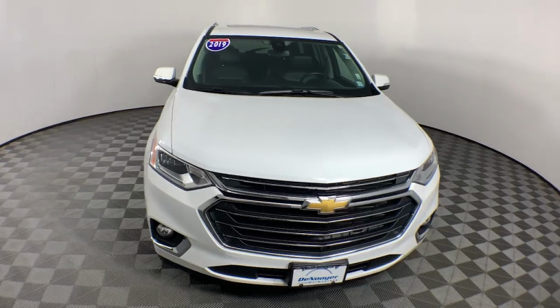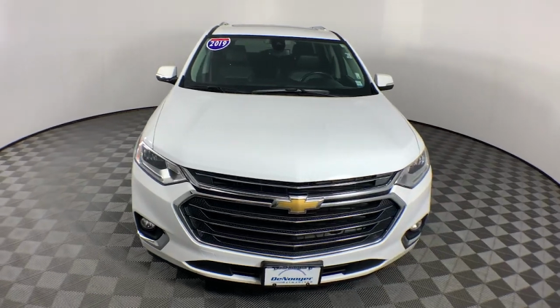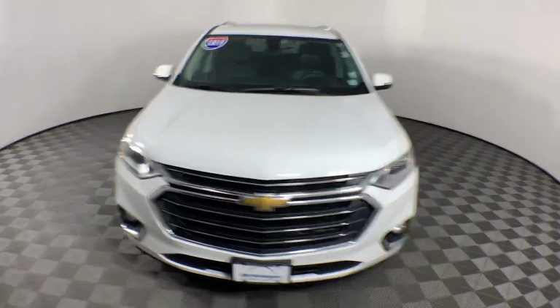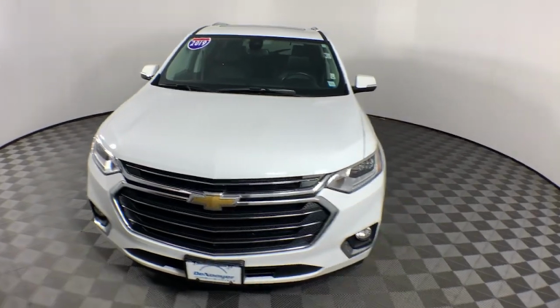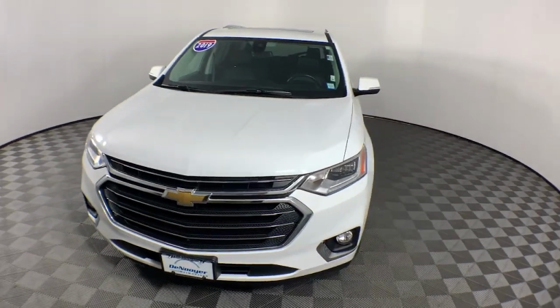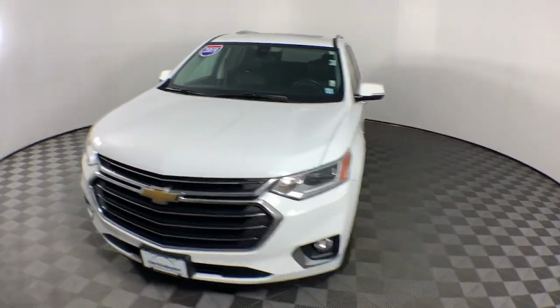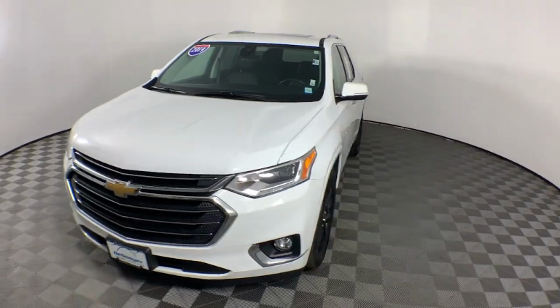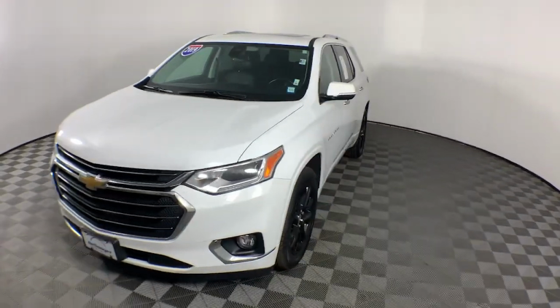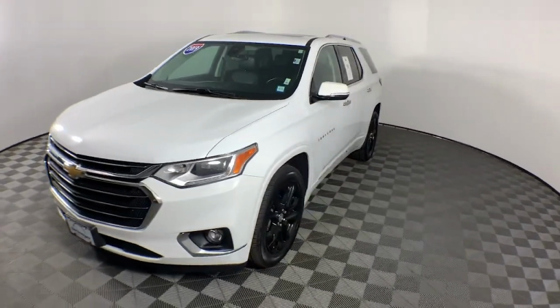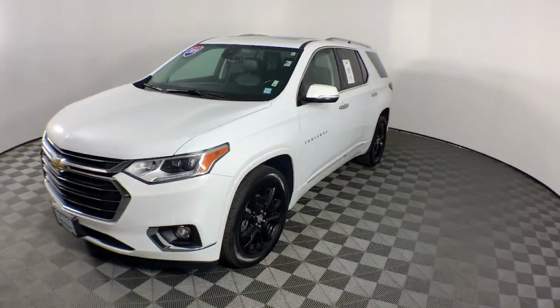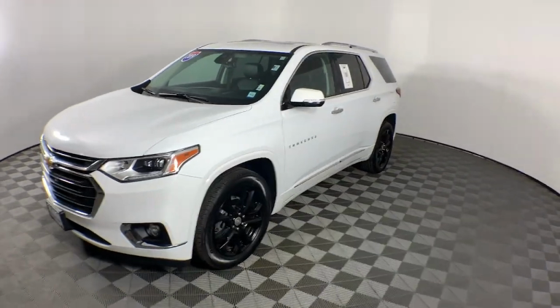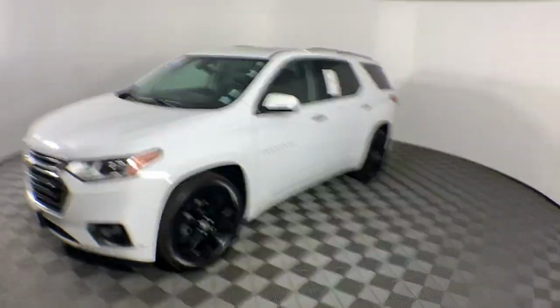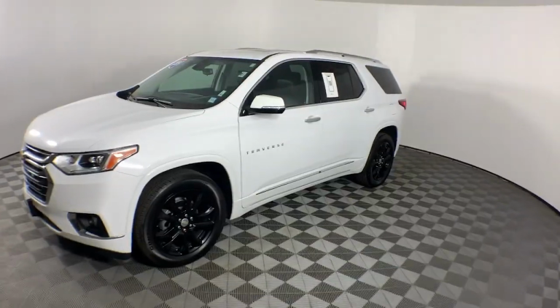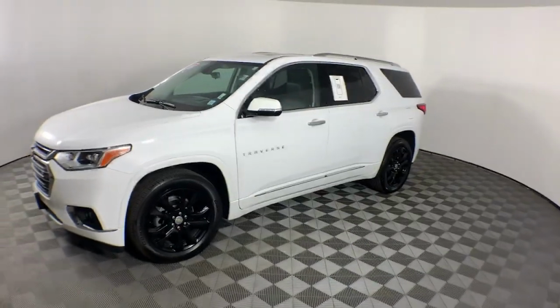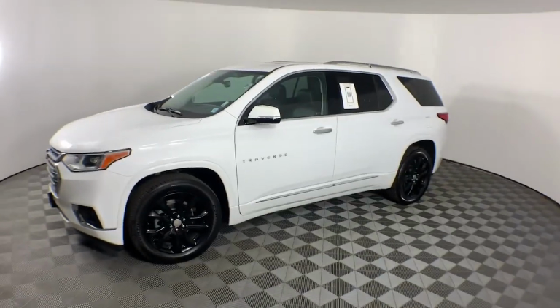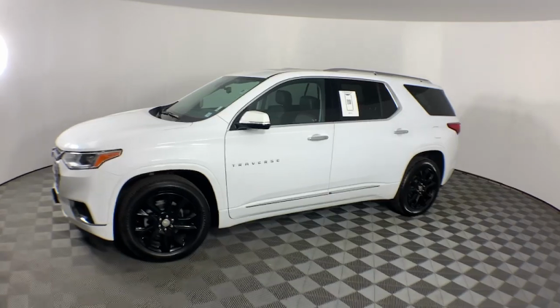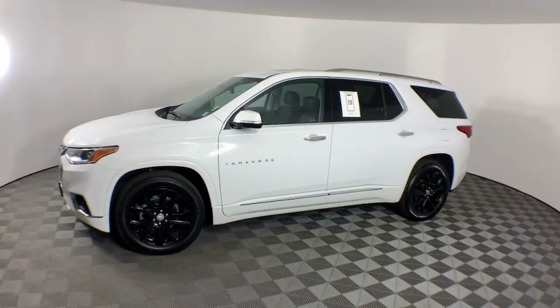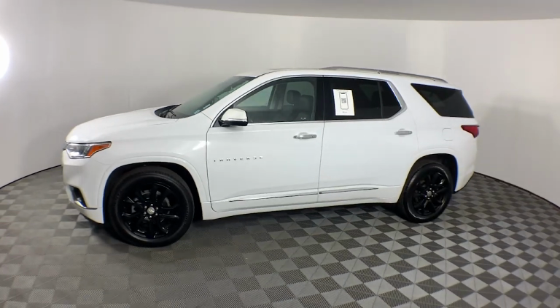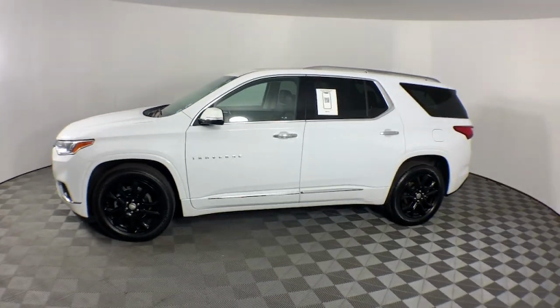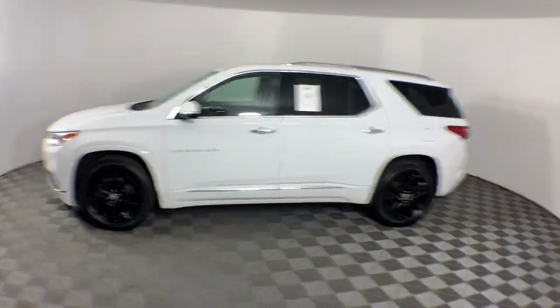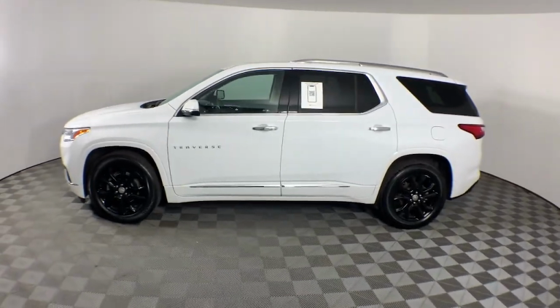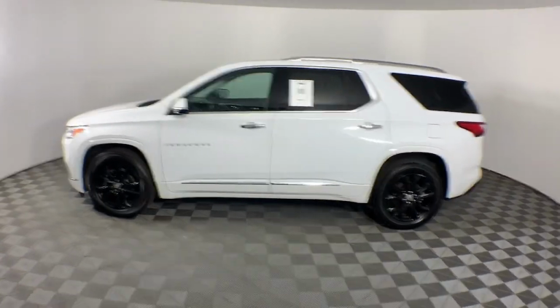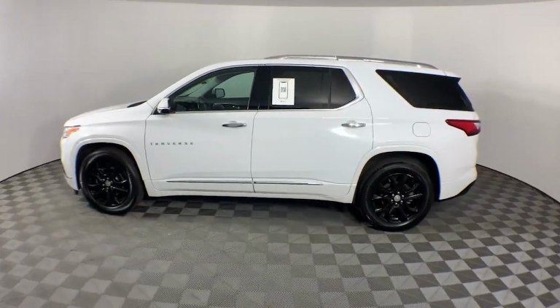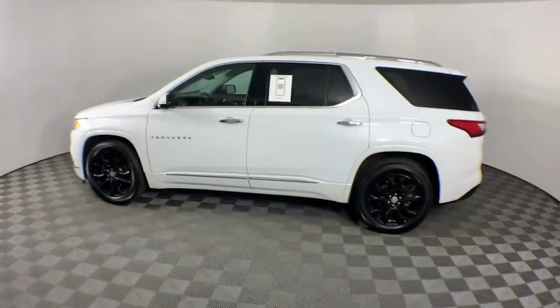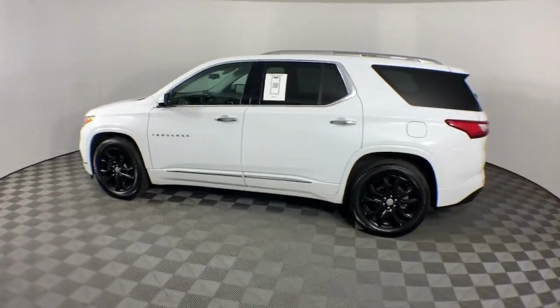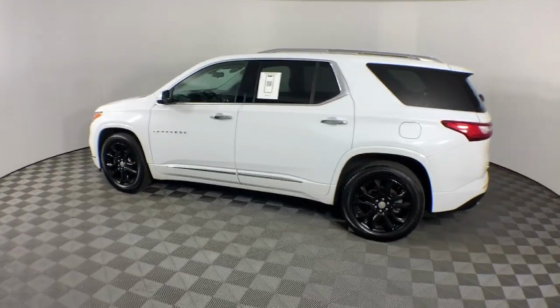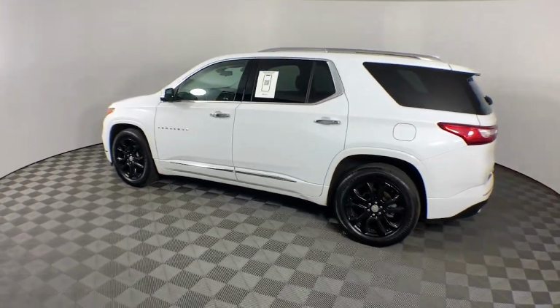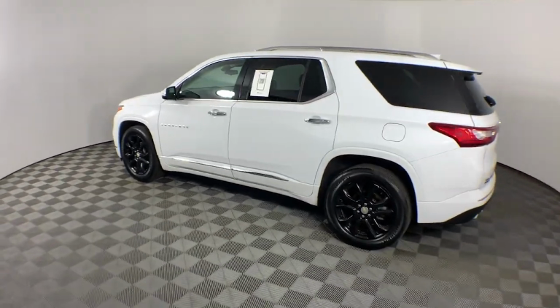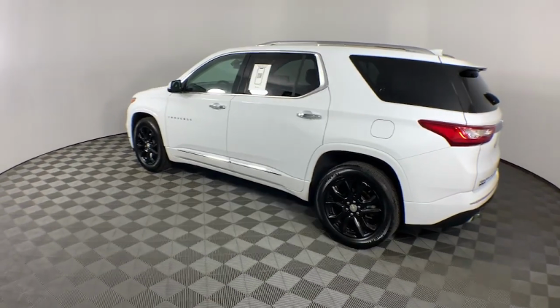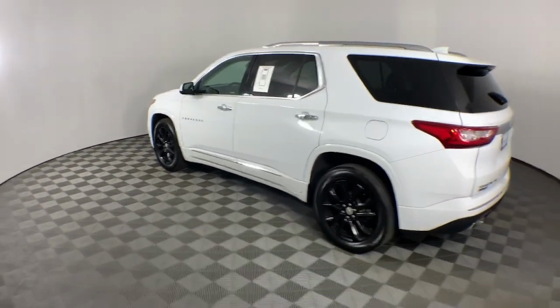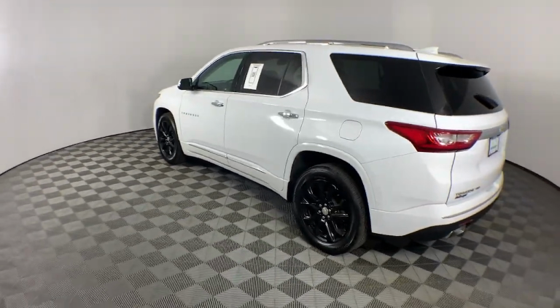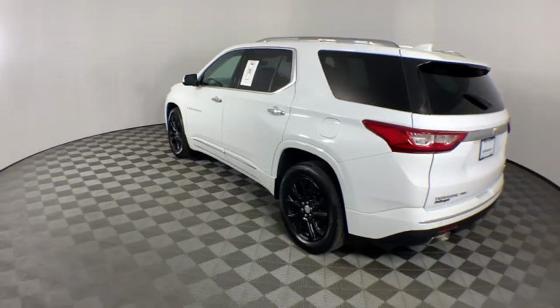Looking for your dream car? It could be the 2019 Chevrolet Traverse. This vehicle is an outstanding buy with fewer than 40,000 miles on the odometer.